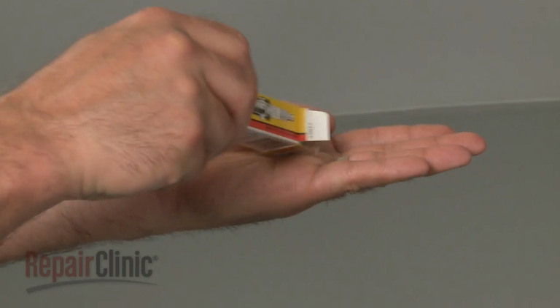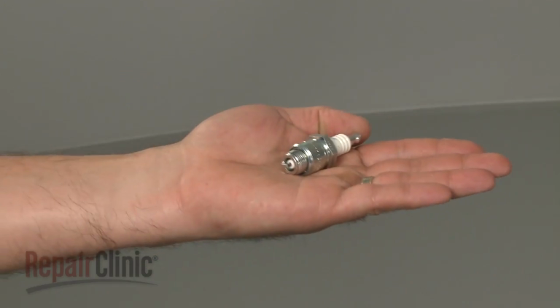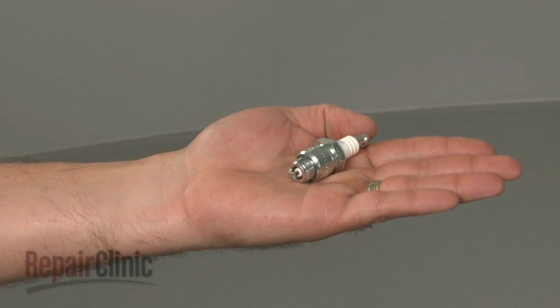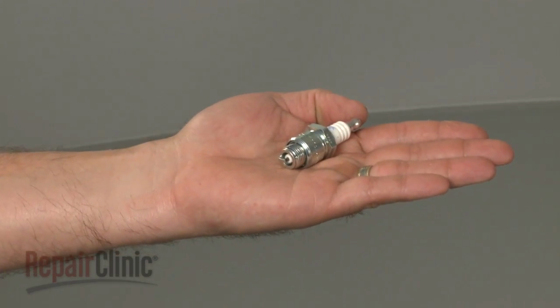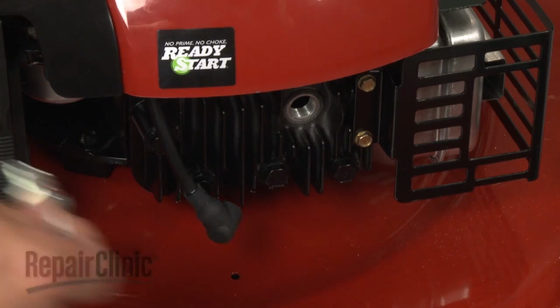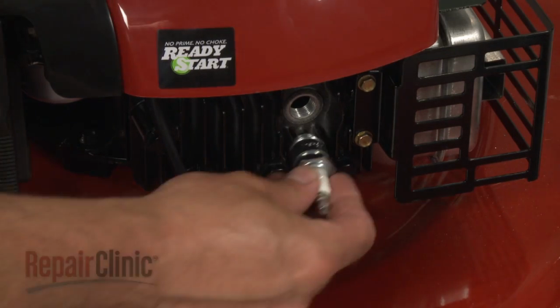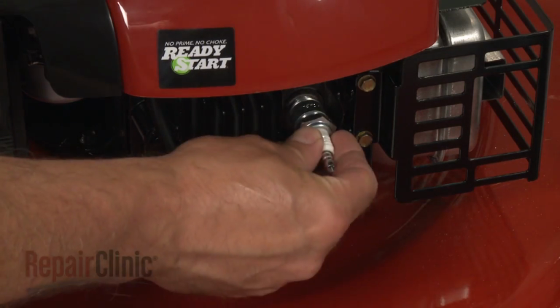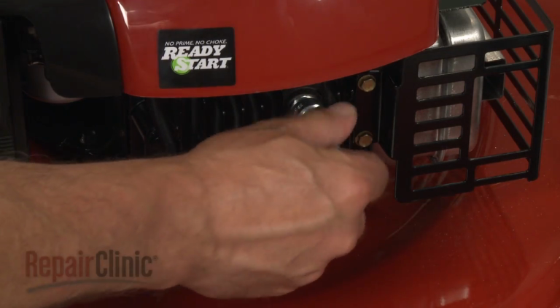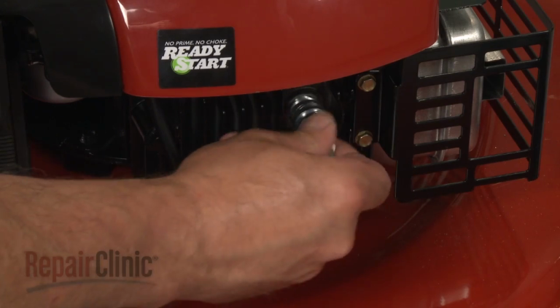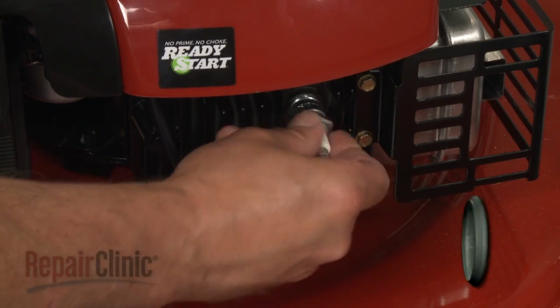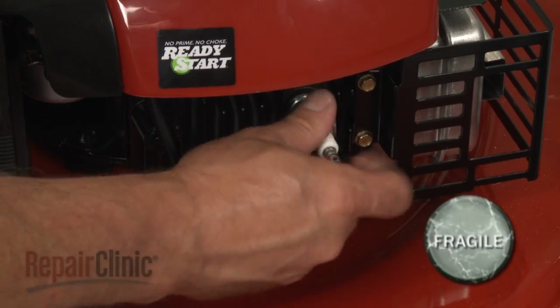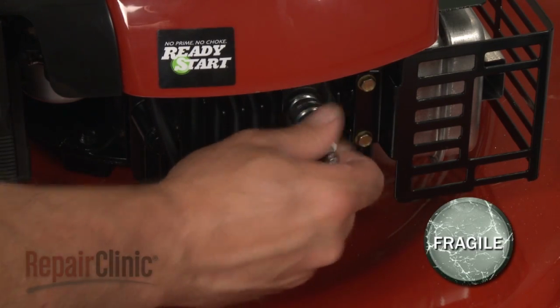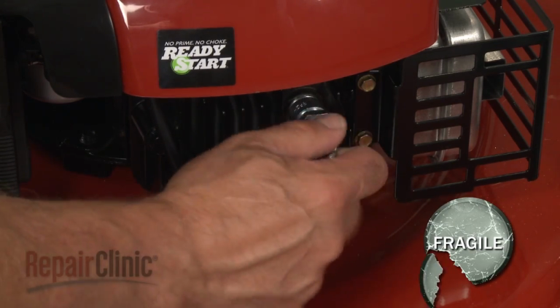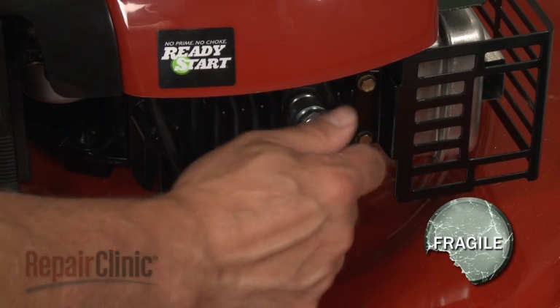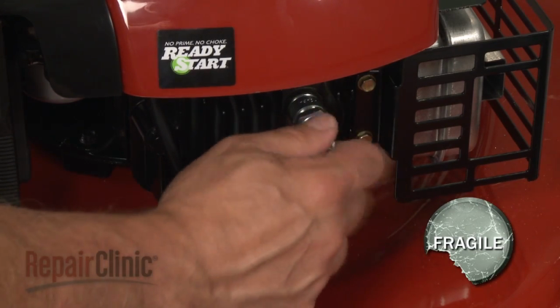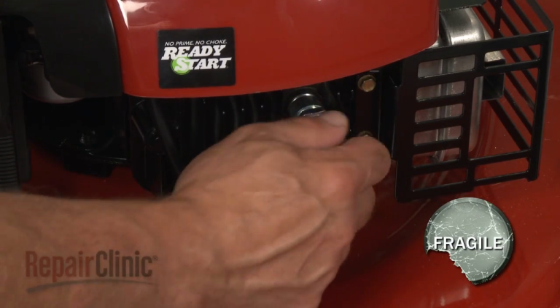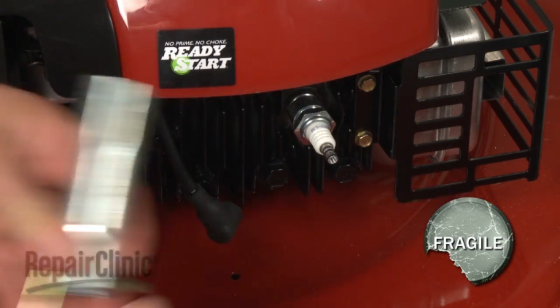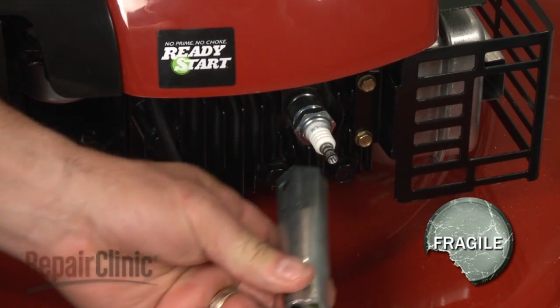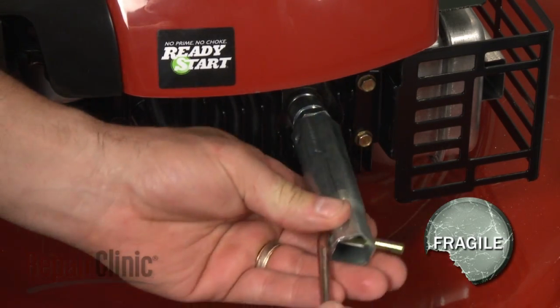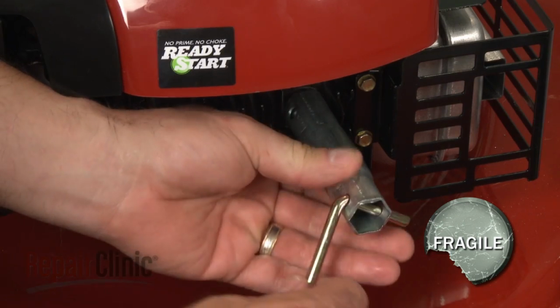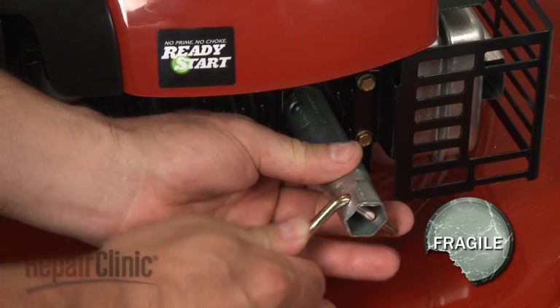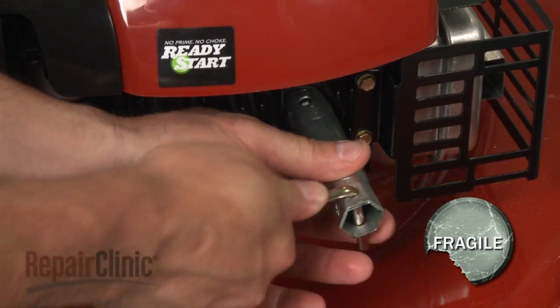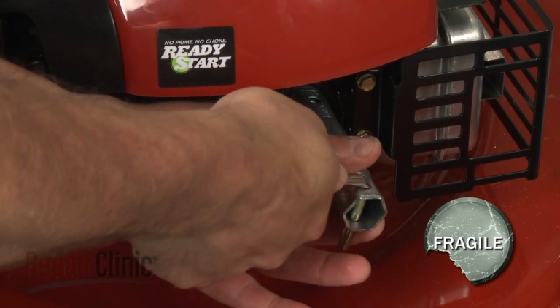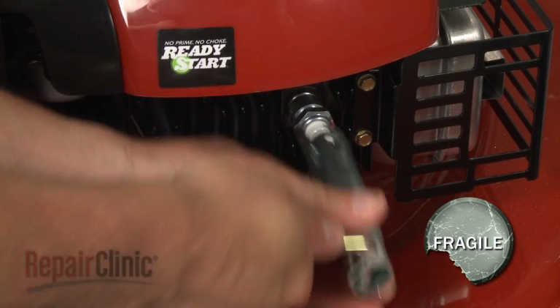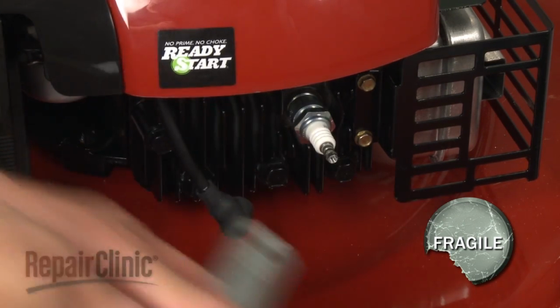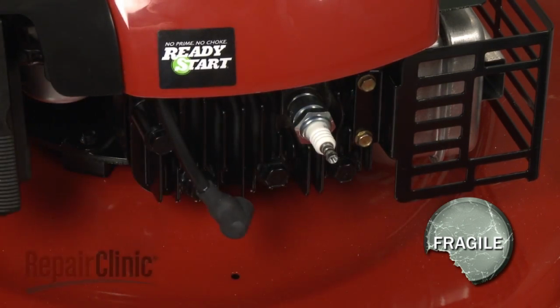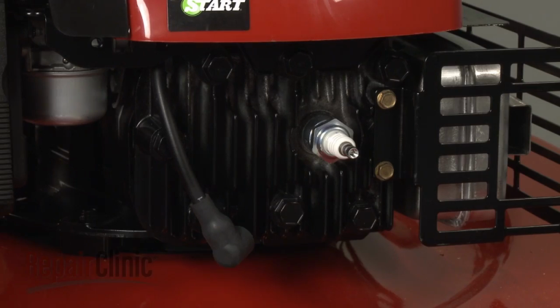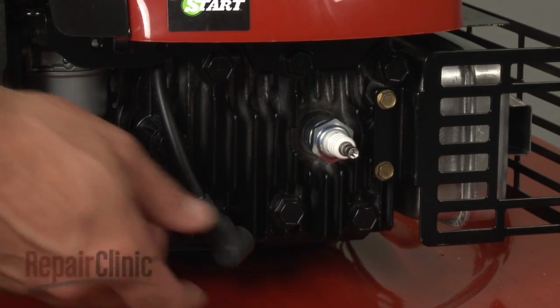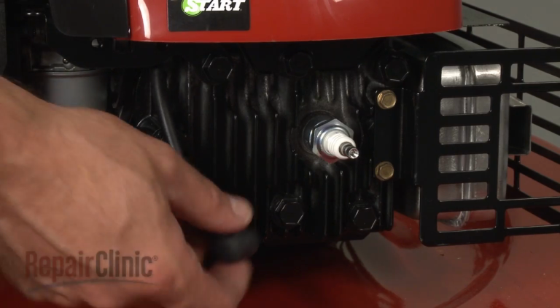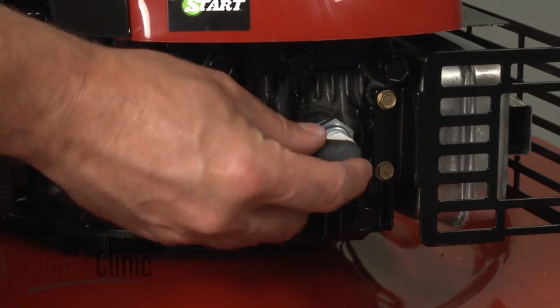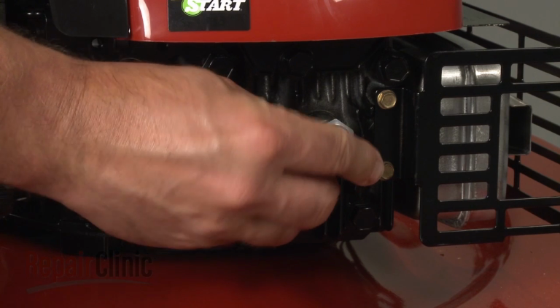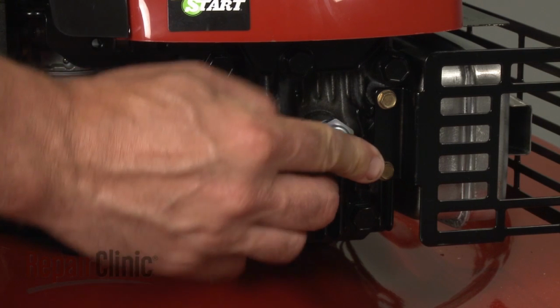Install the new spark plug by screwing it into the cylinder head. Be careful not to over-tighten or damage the plug itself. Once secured, attach the spark plug wire and boot.